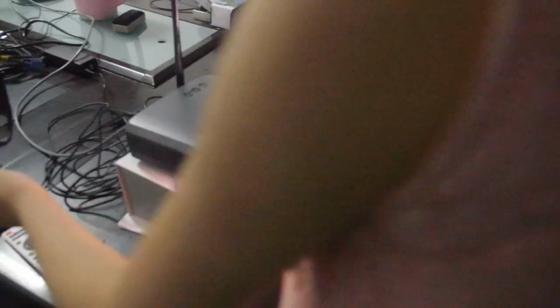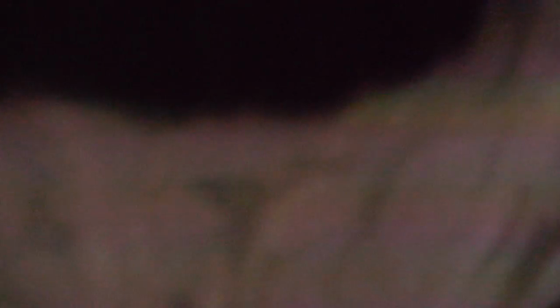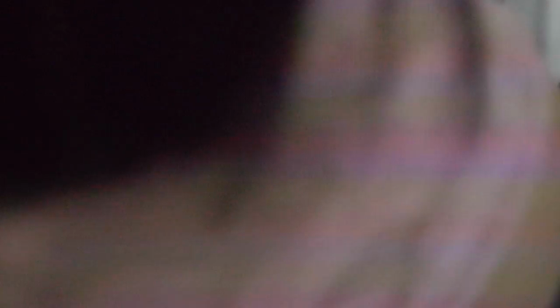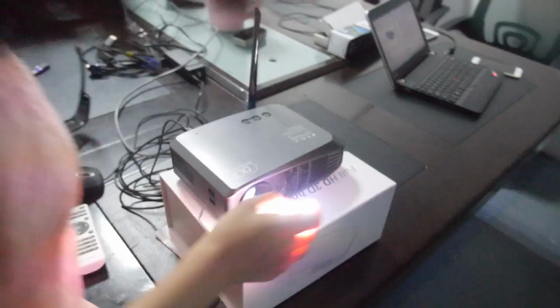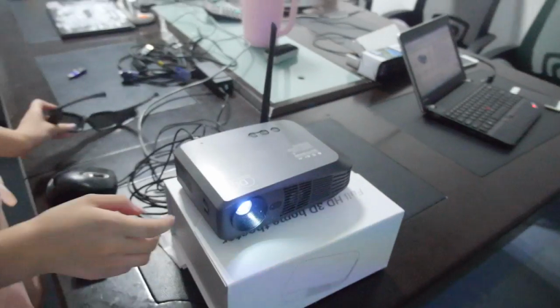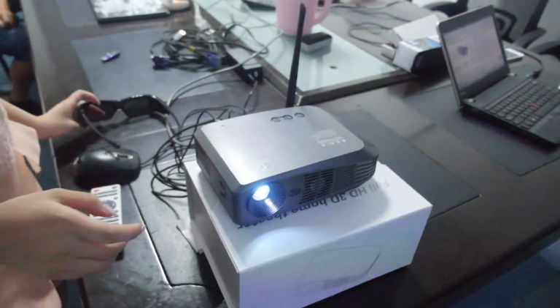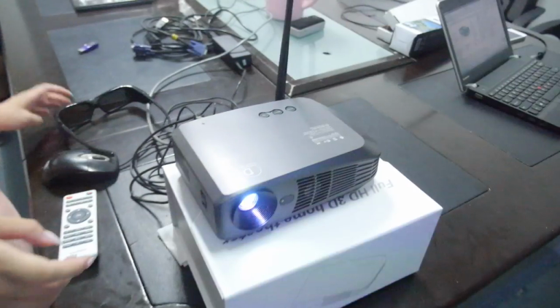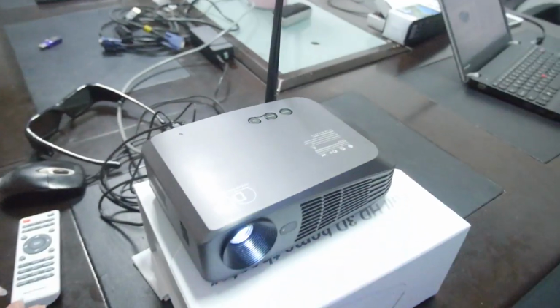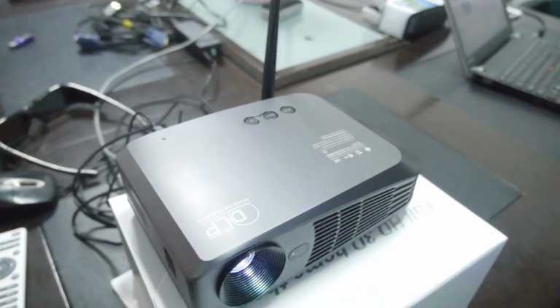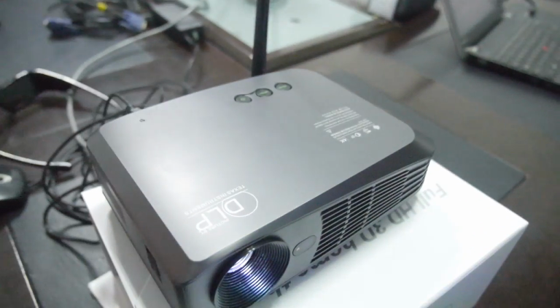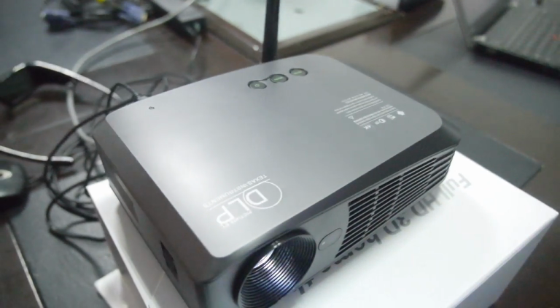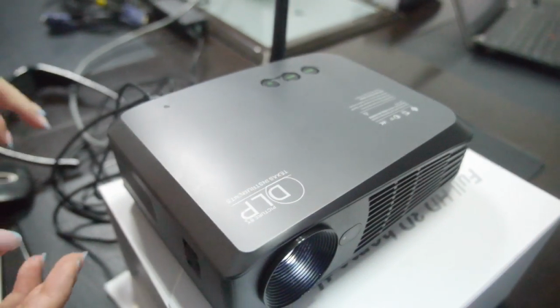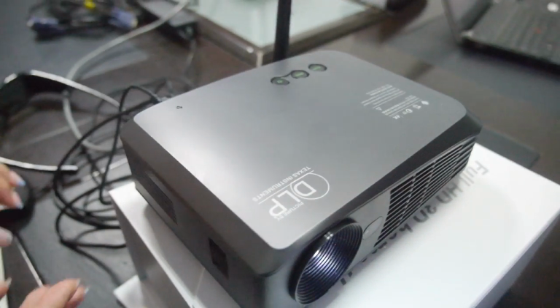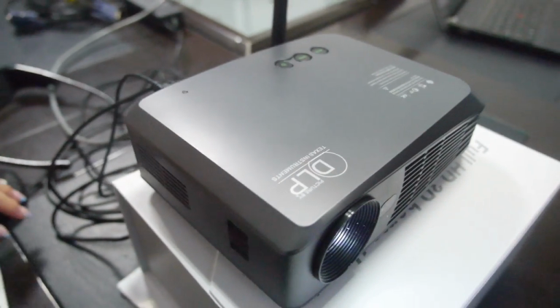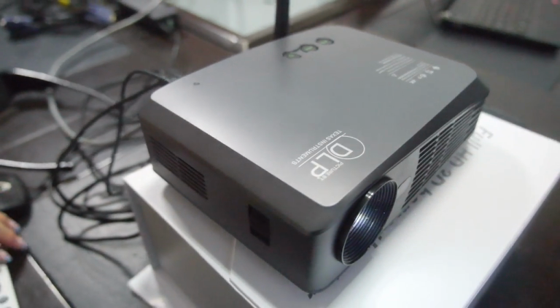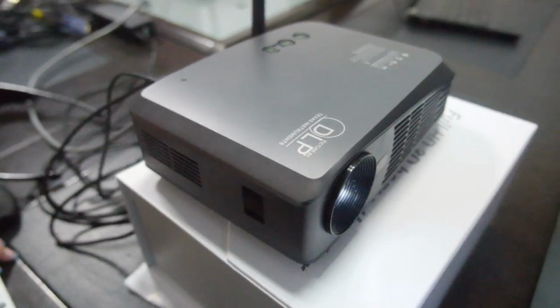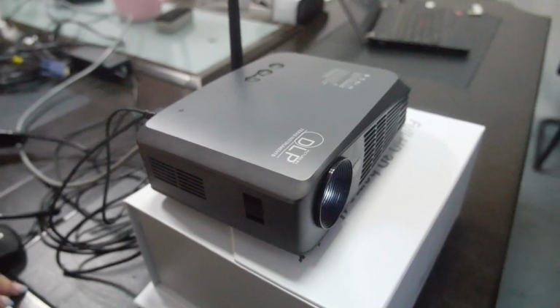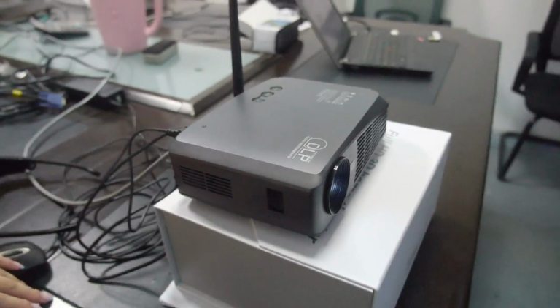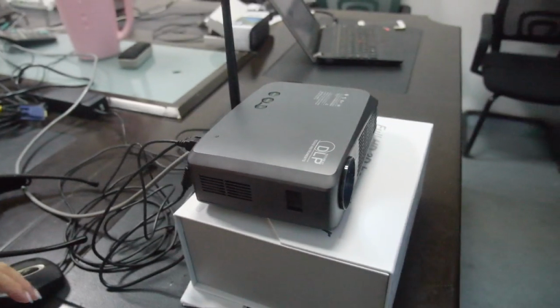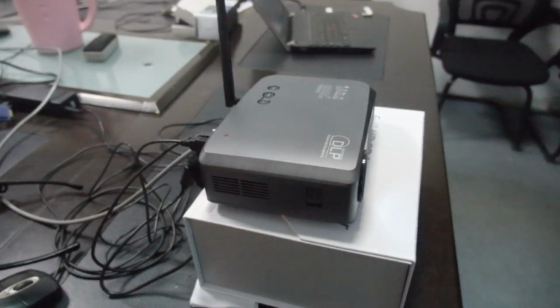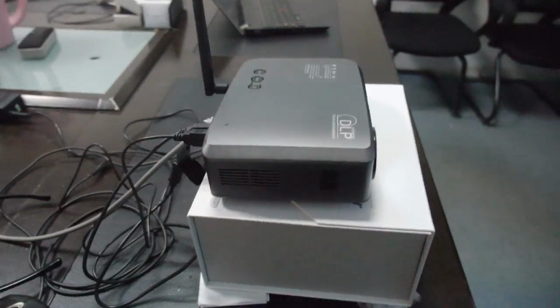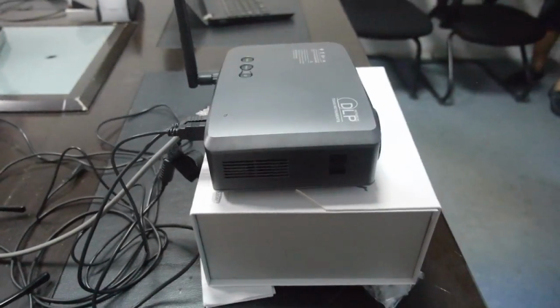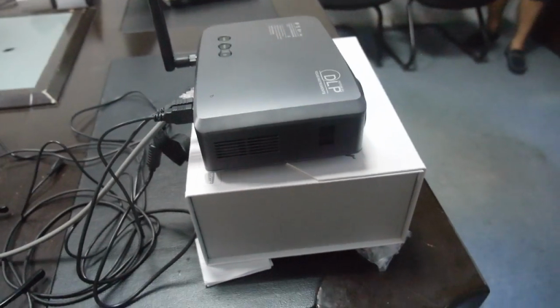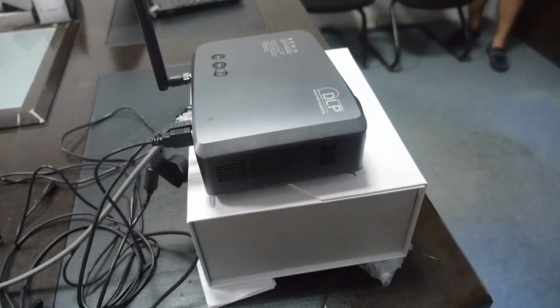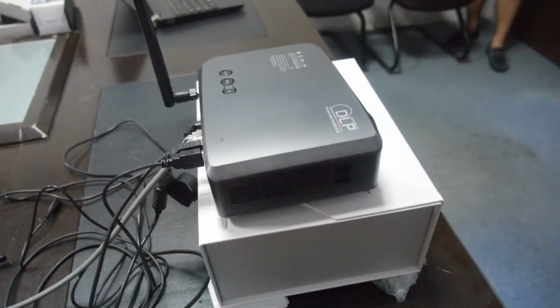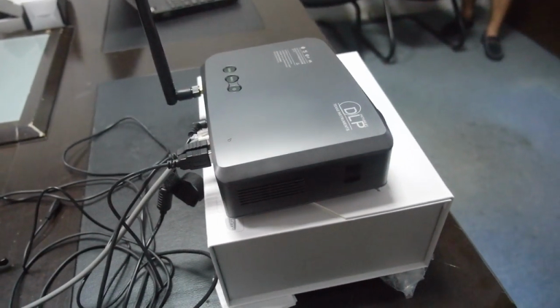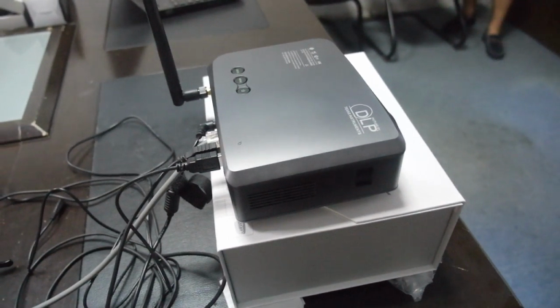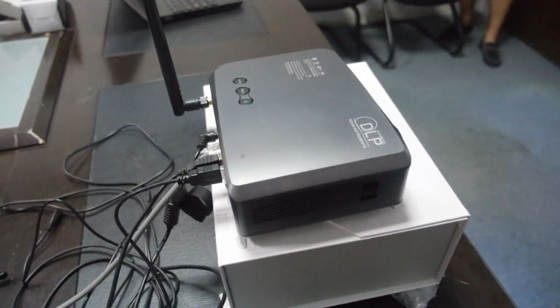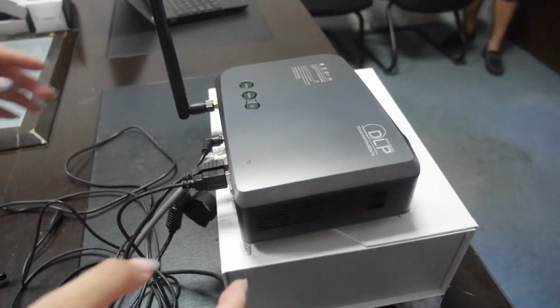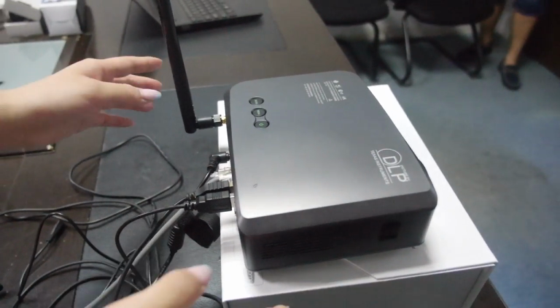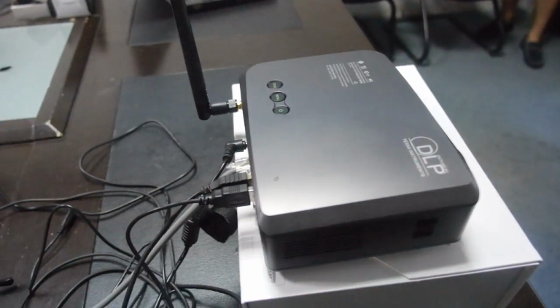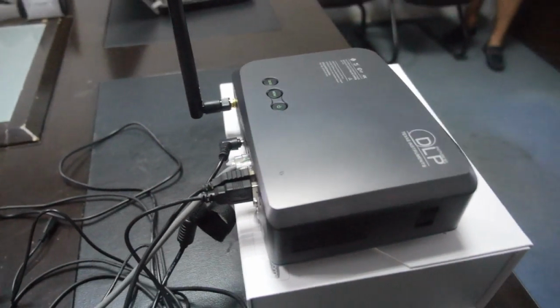This is a DLP 1080p LED projector with a 10,000 hour lamp life — you never need to change the lamp.